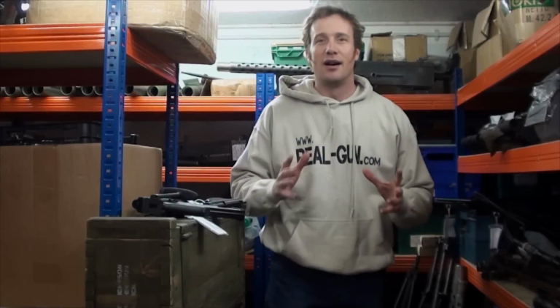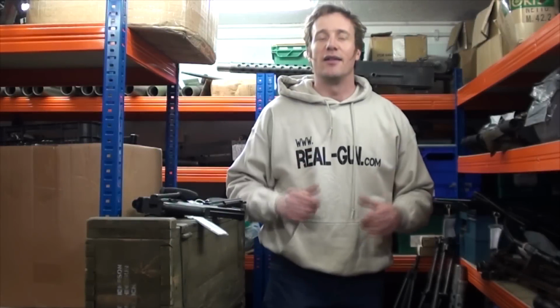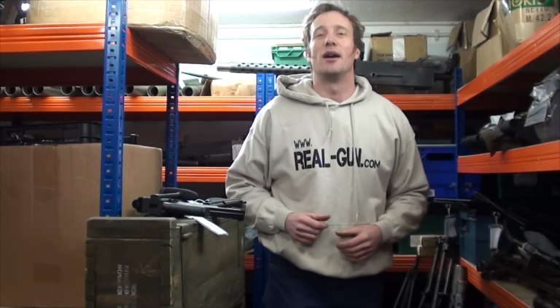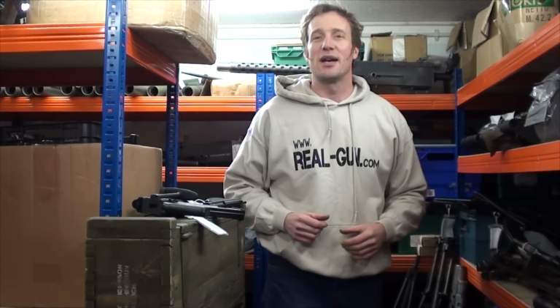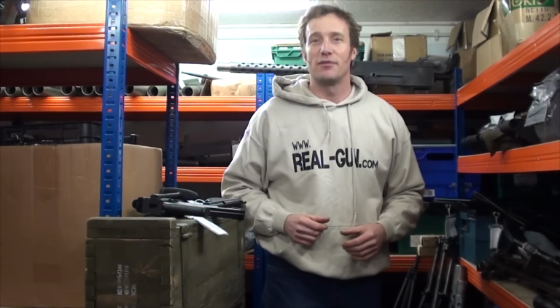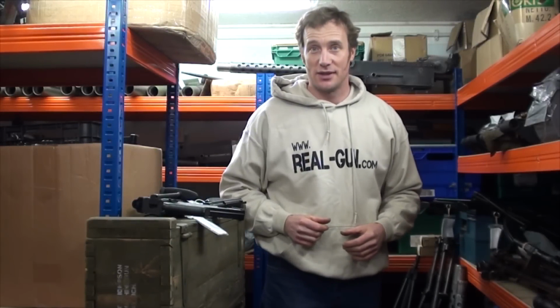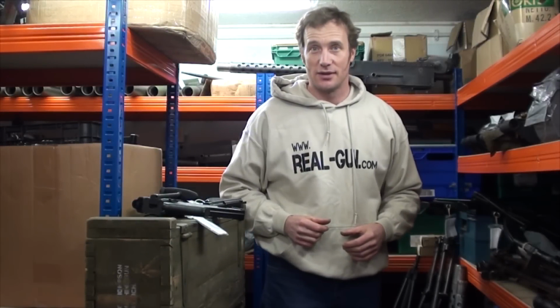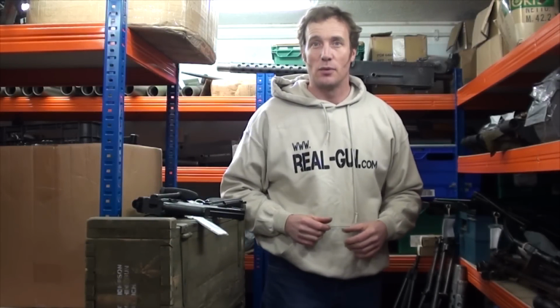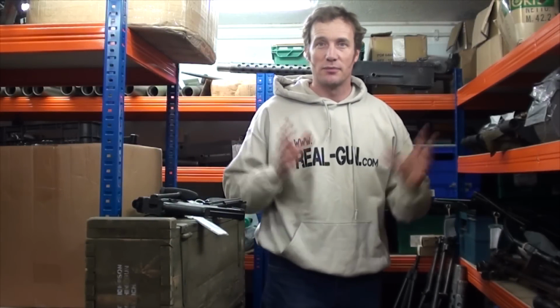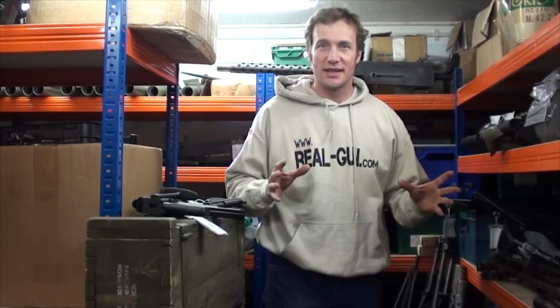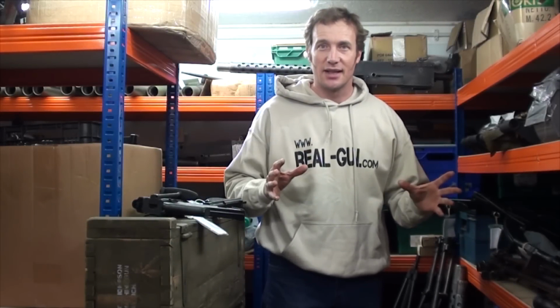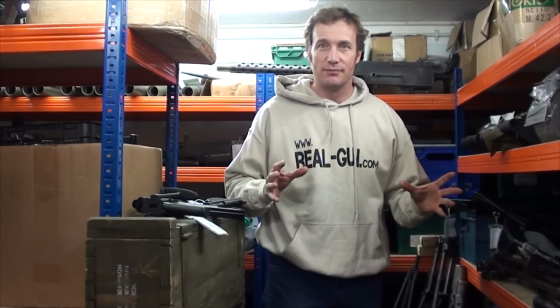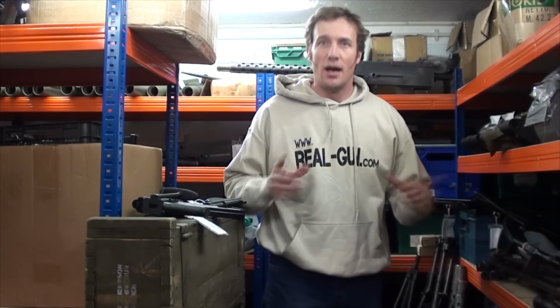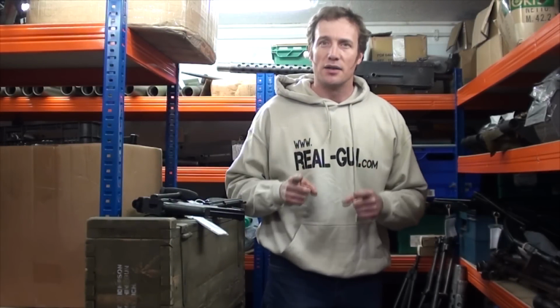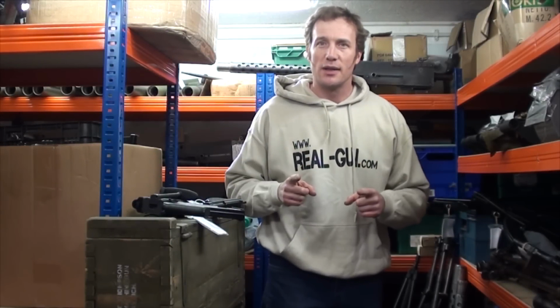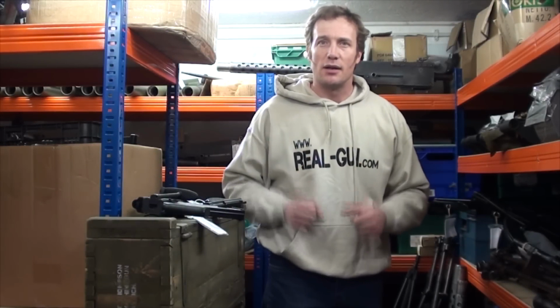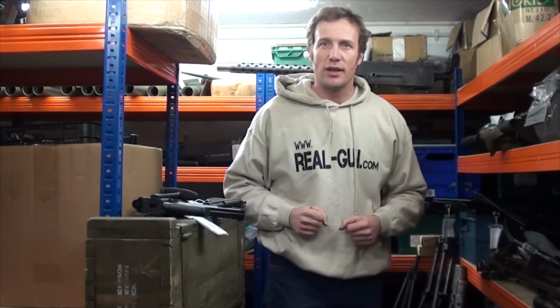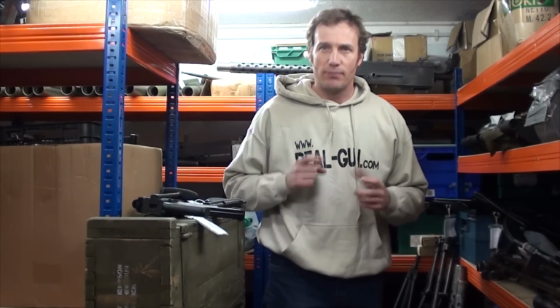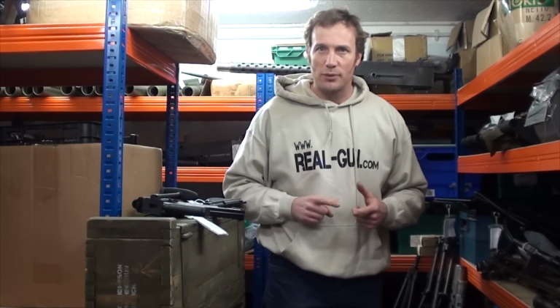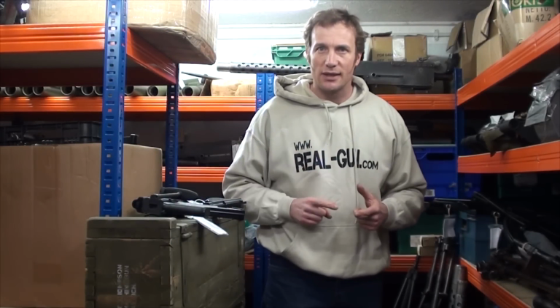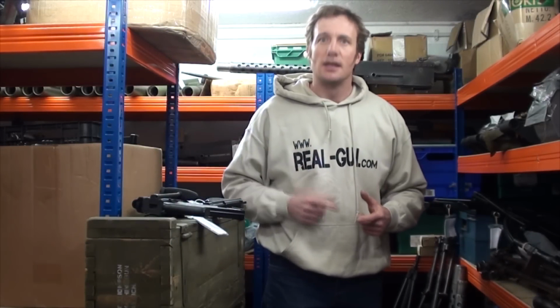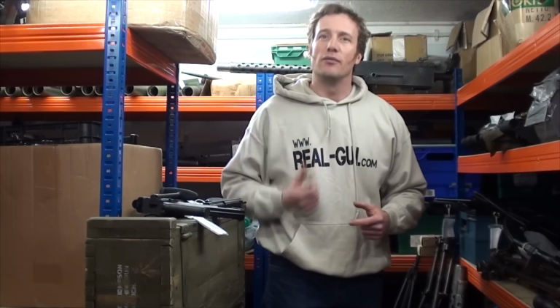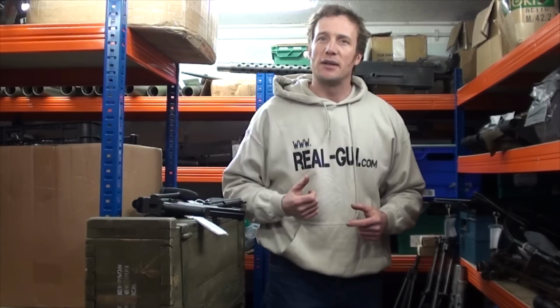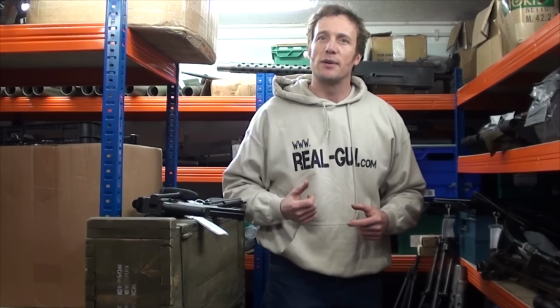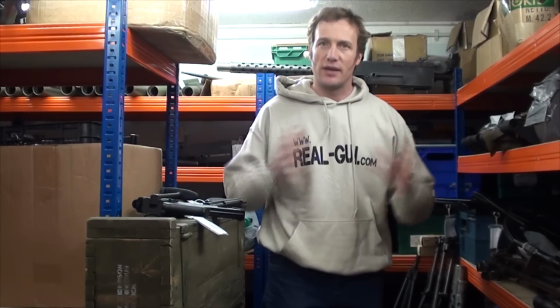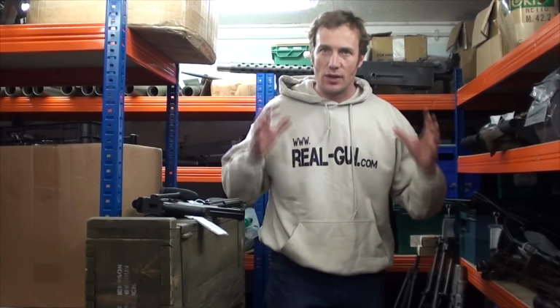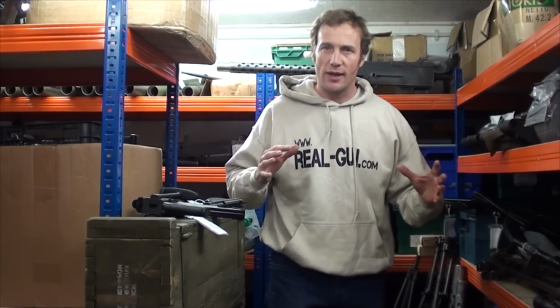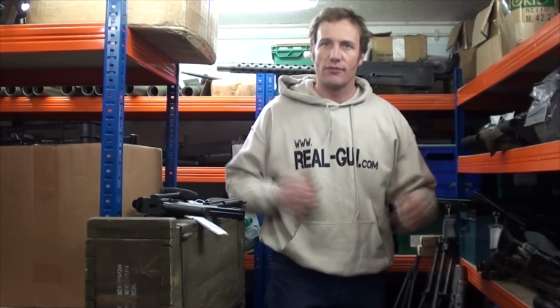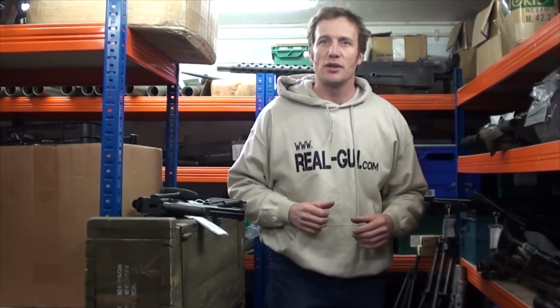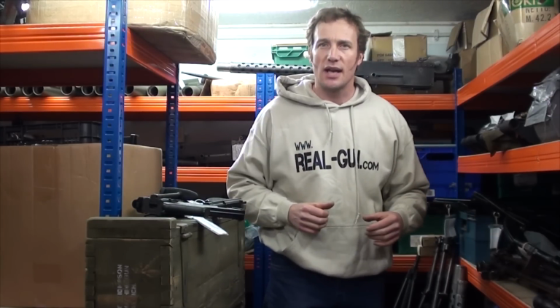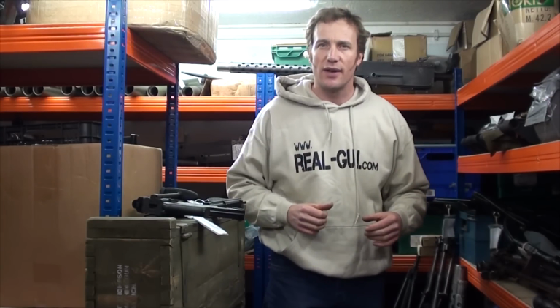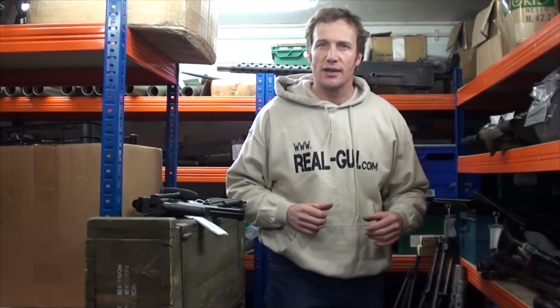Hi there, I'm Dan from RealGun.com. Welcome to the Gun Cave. As well as our range of paintball guns and replicas, we also have a comprehensive range of deactivated guns.